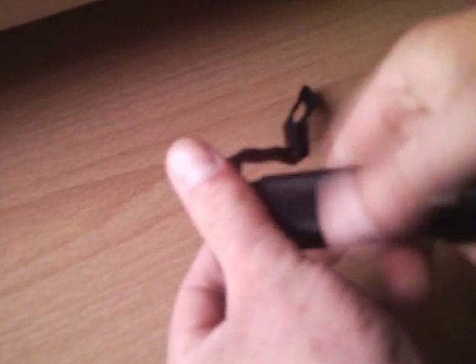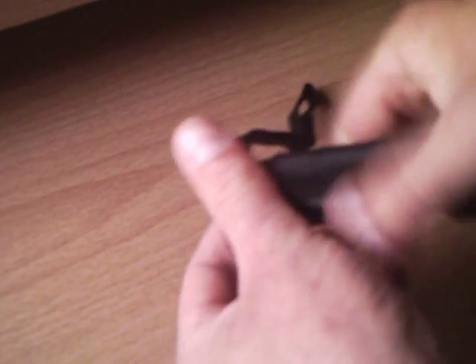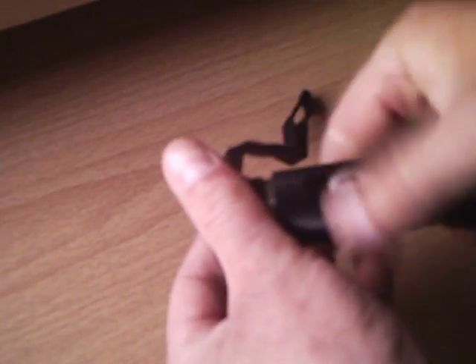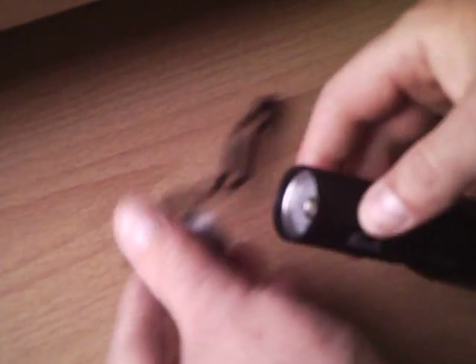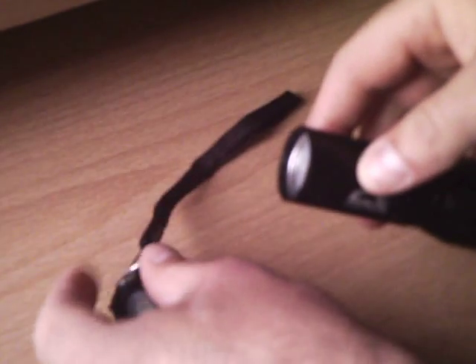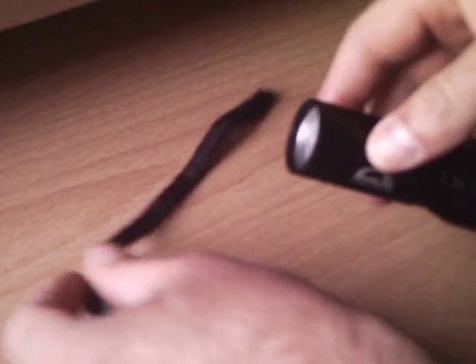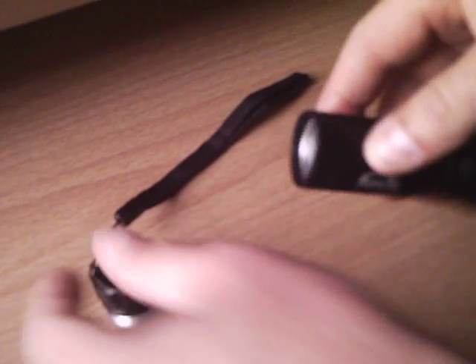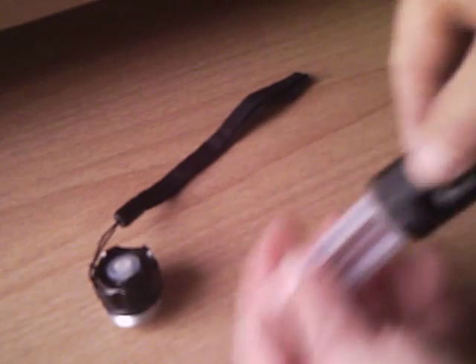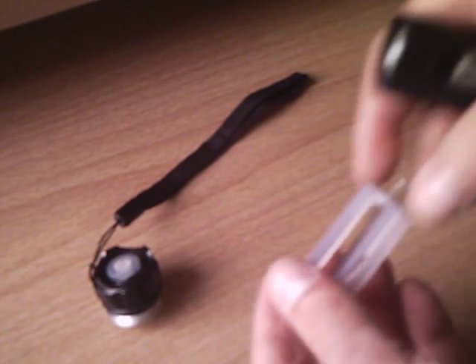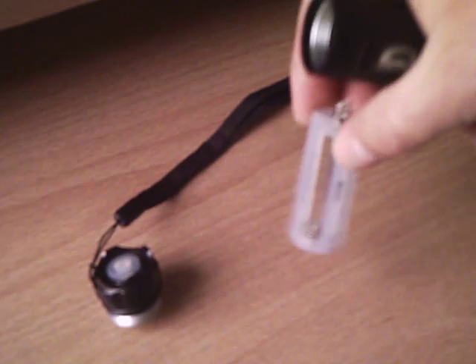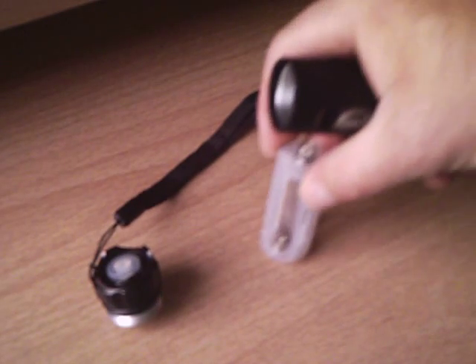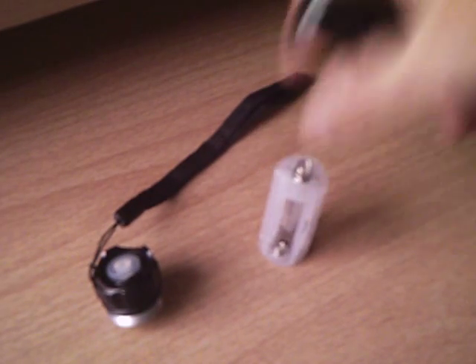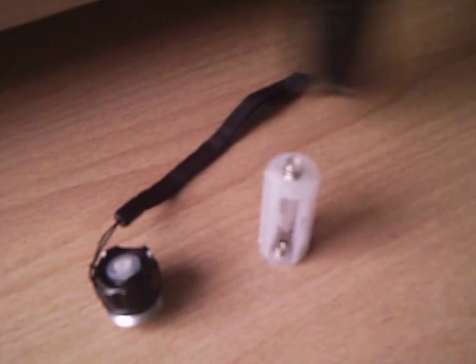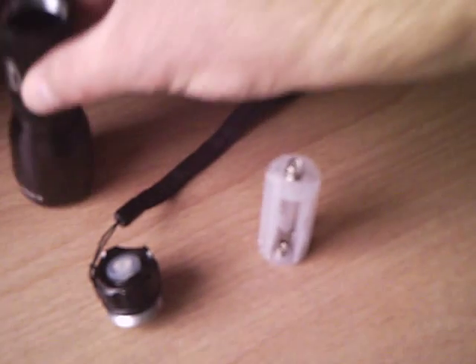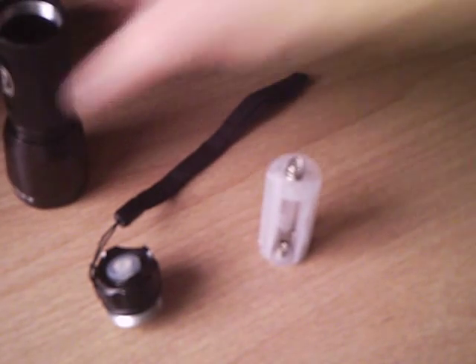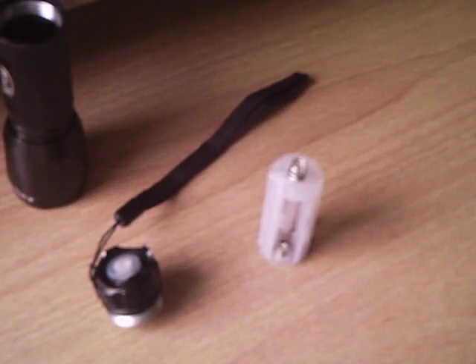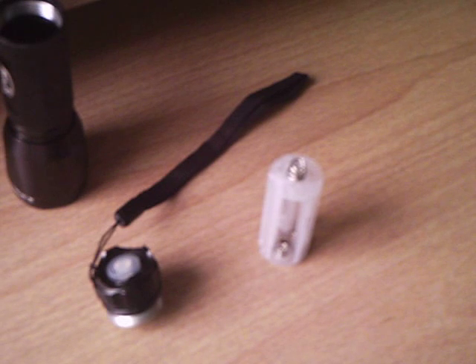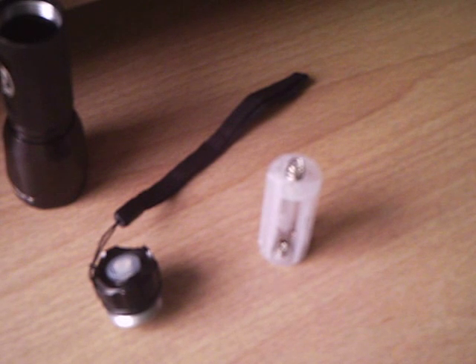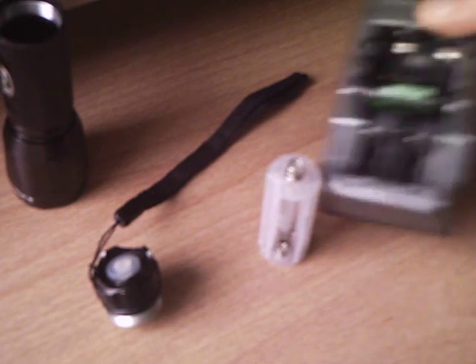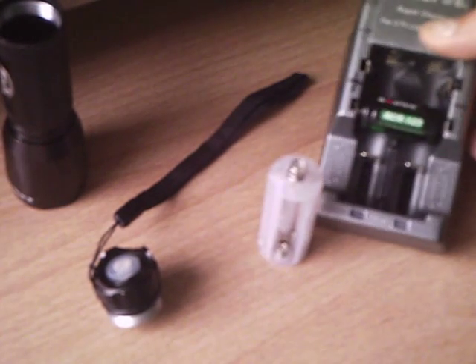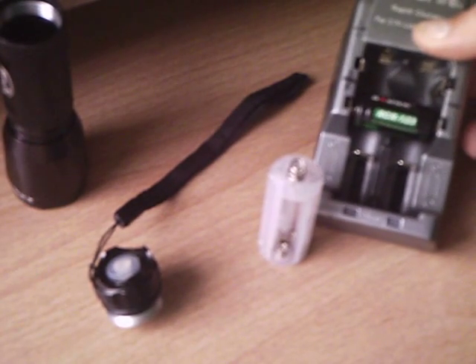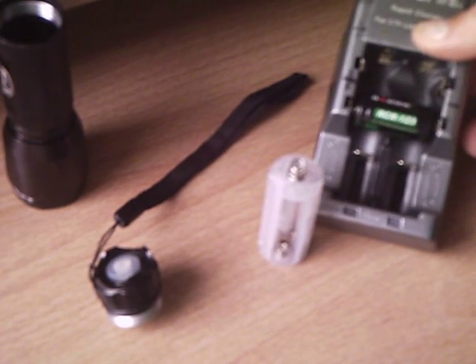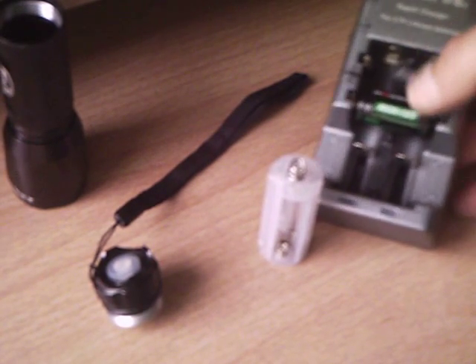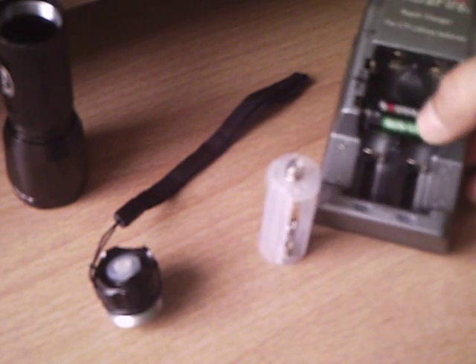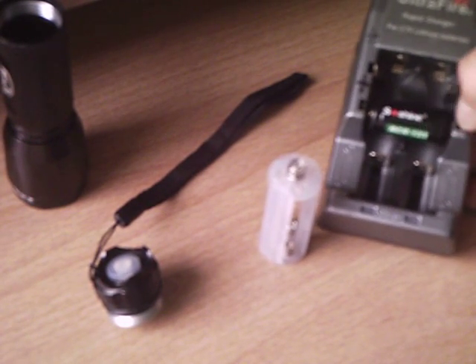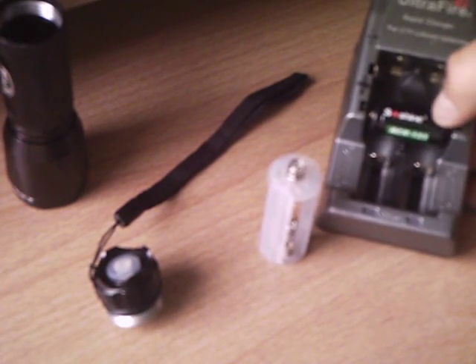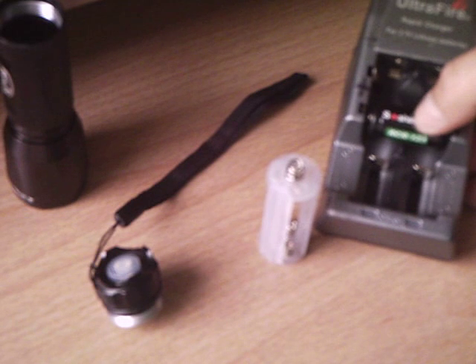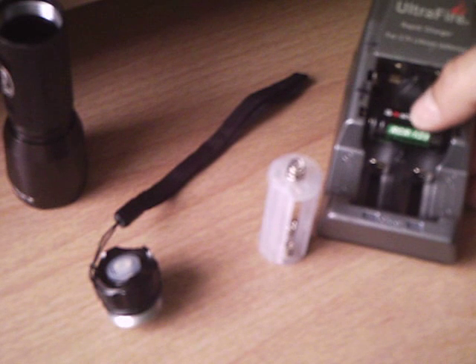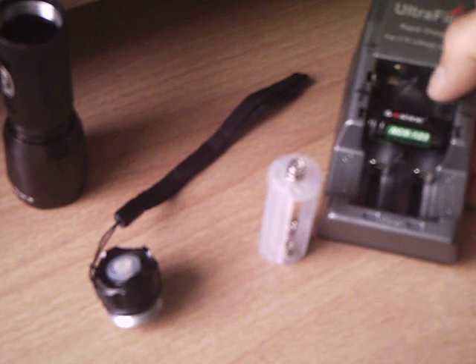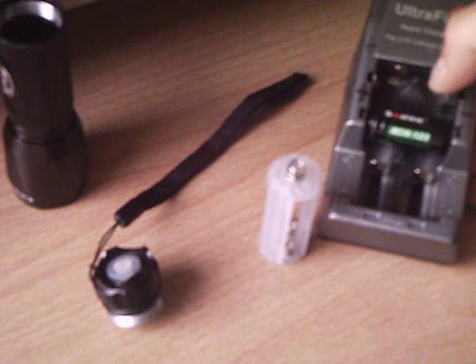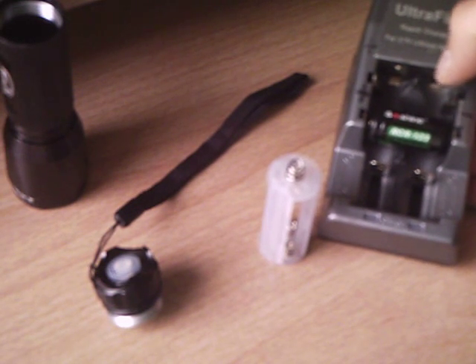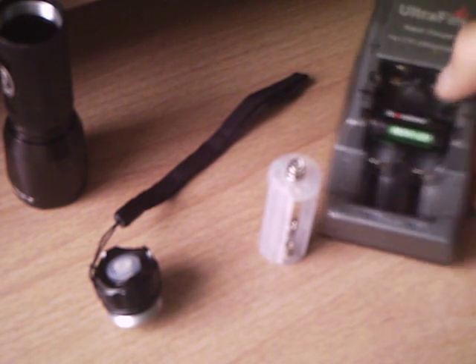Dealextreme.com sells 3.7 volt lithium batteries. This particular brand is pretty good.